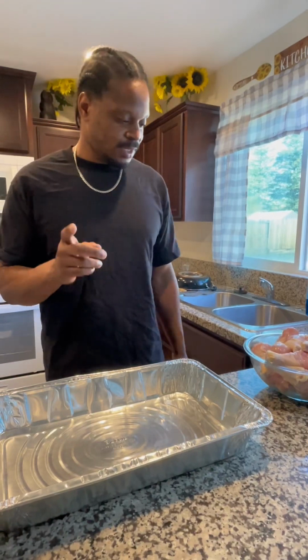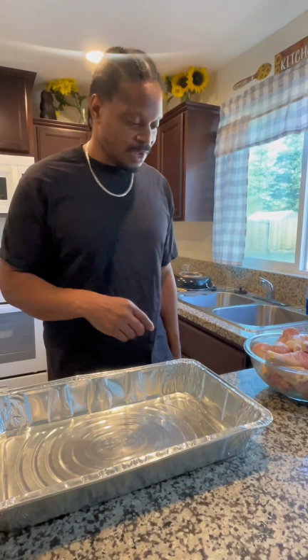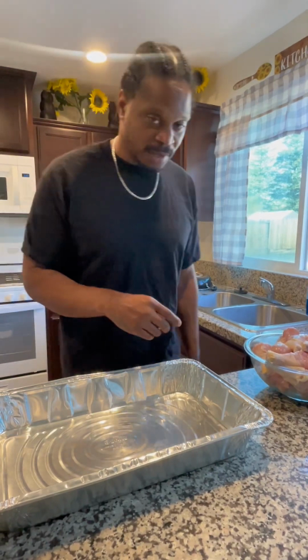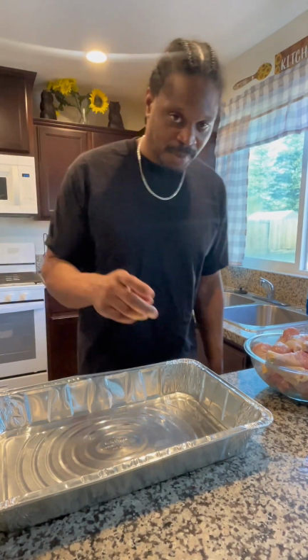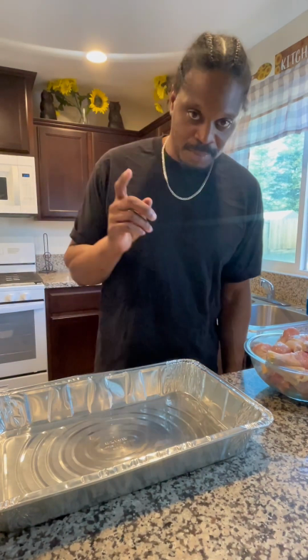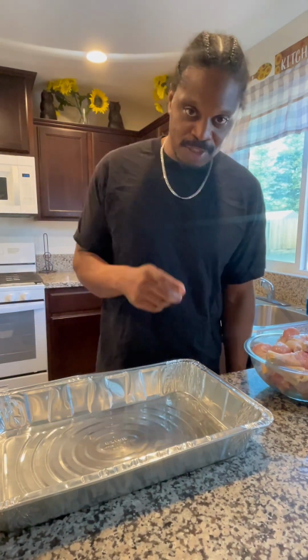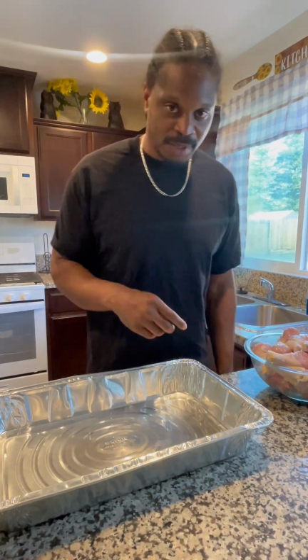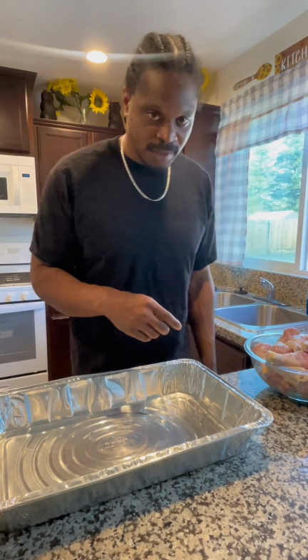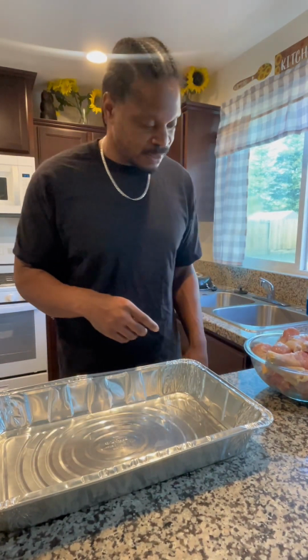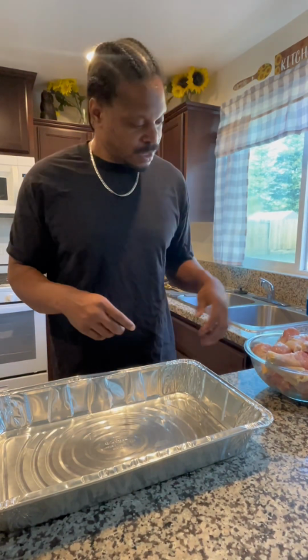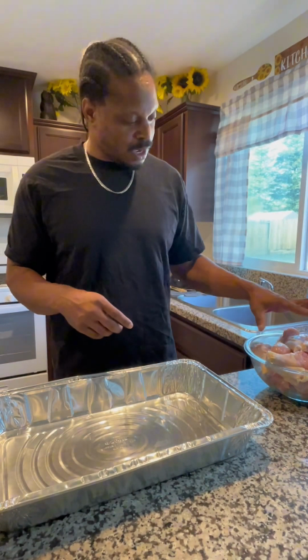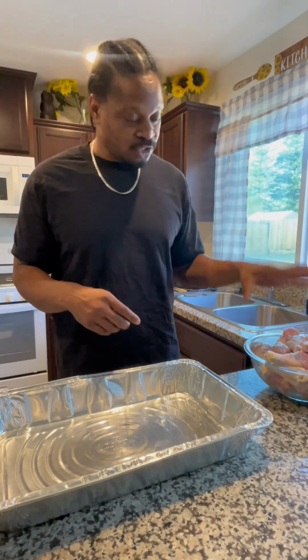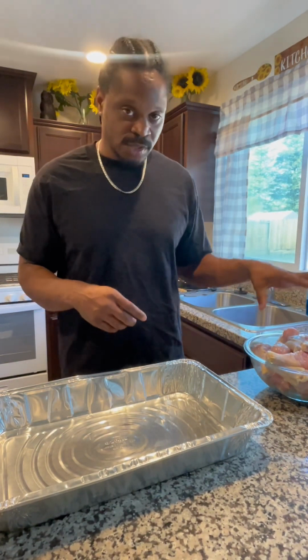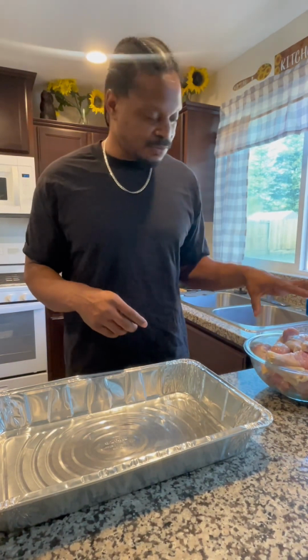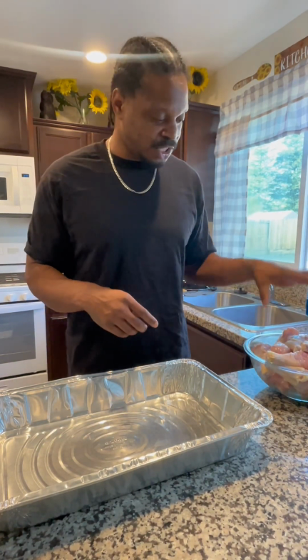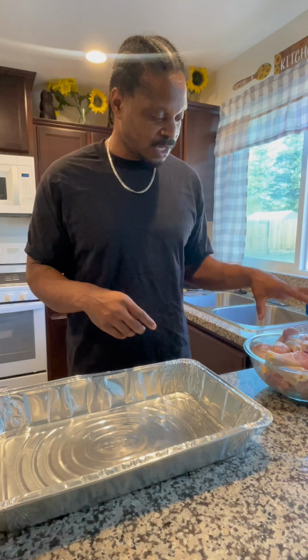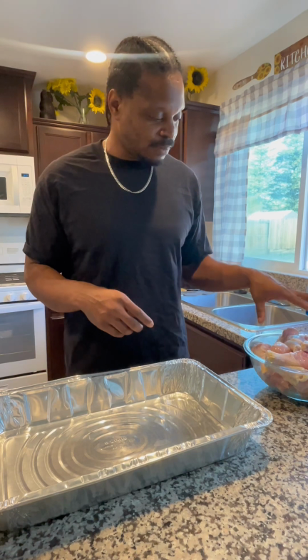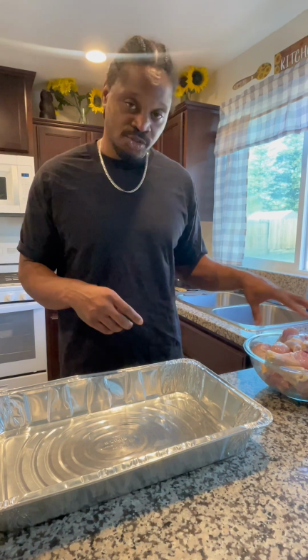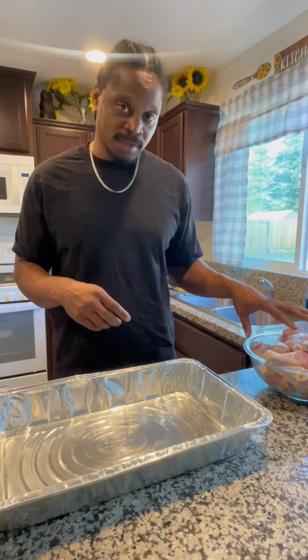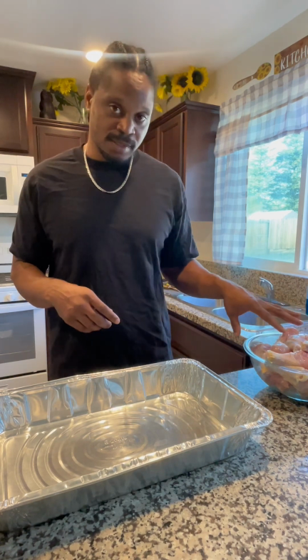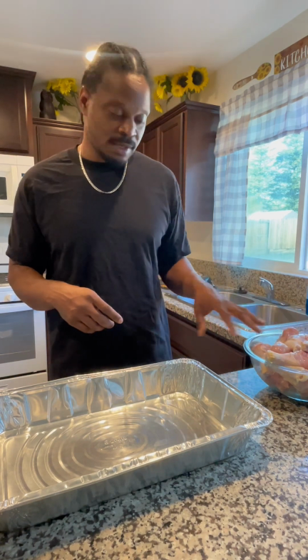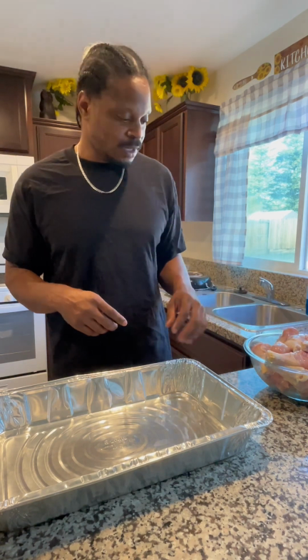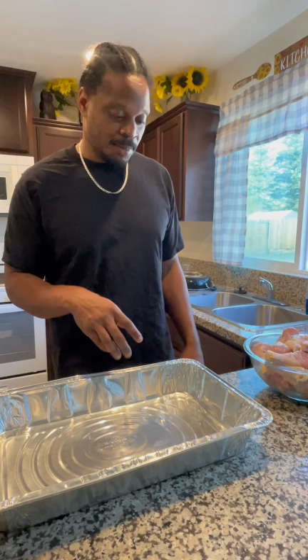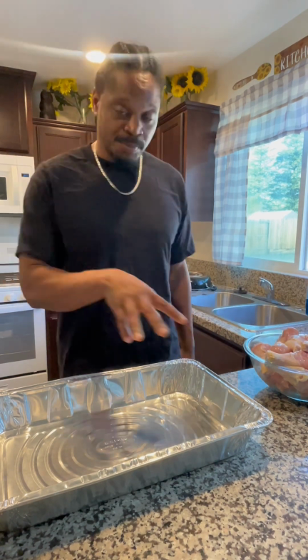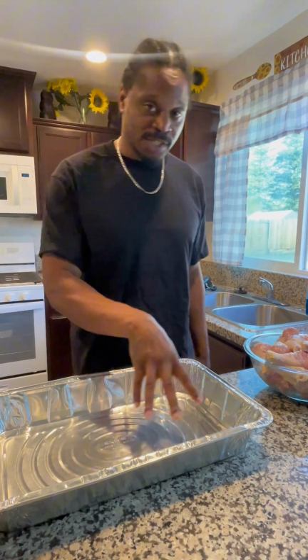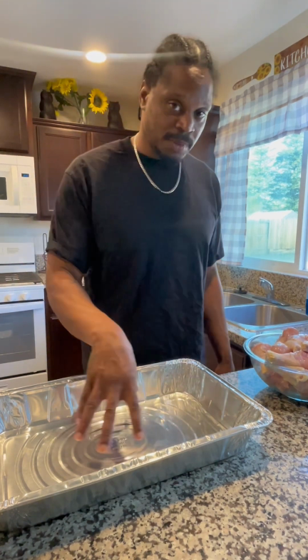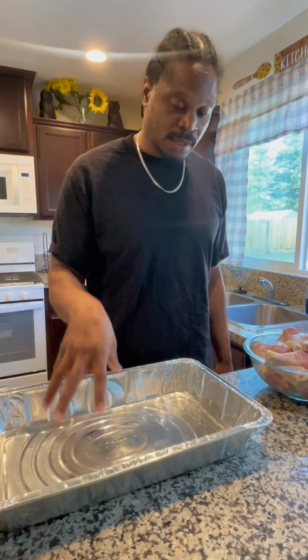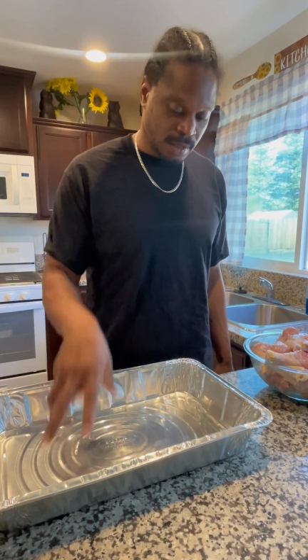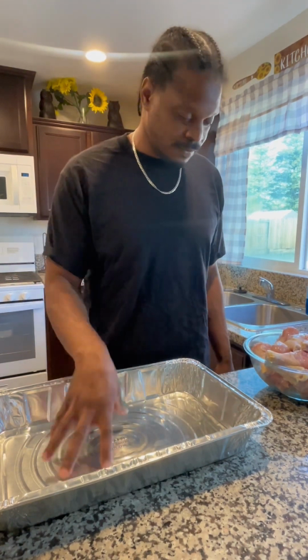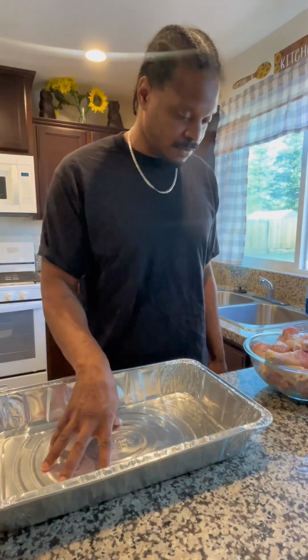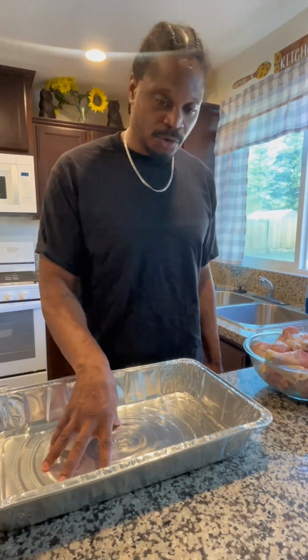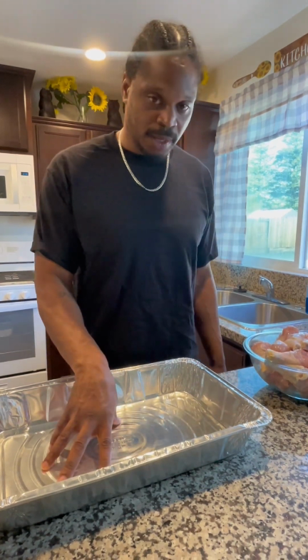Today we're about to make a budget meal. I just rinsed off my chicken, my drumsticks, and I'm going to be placing them in the foil pan.